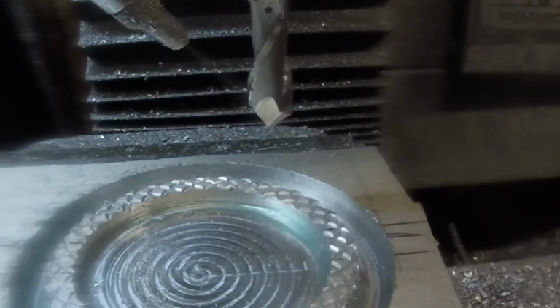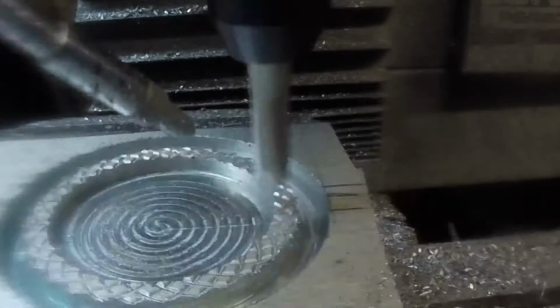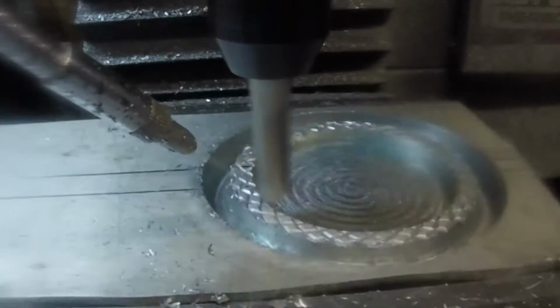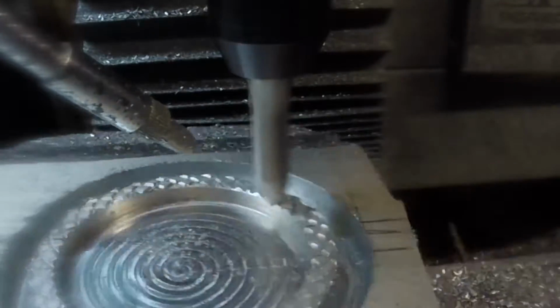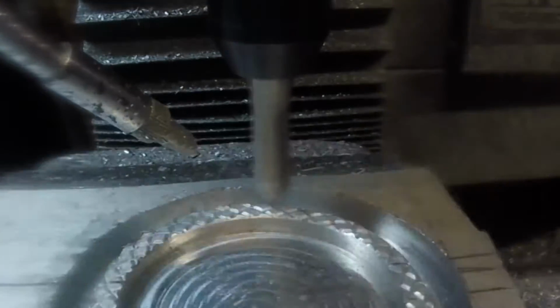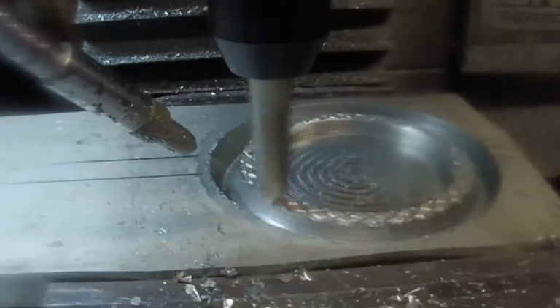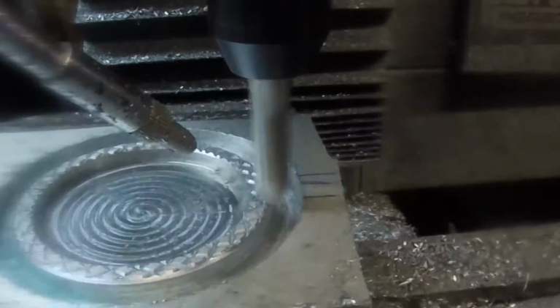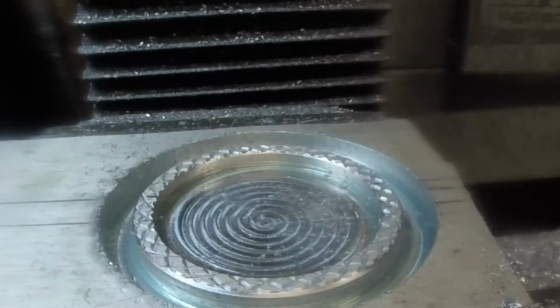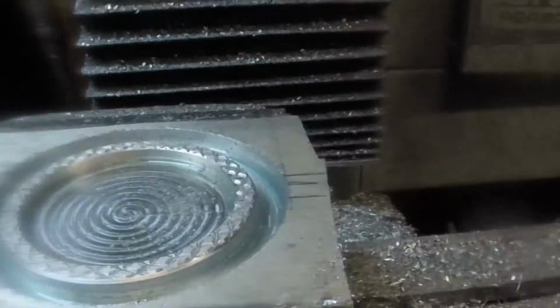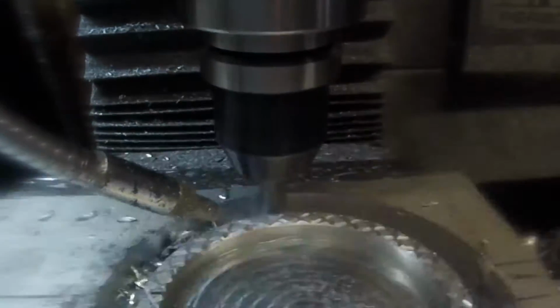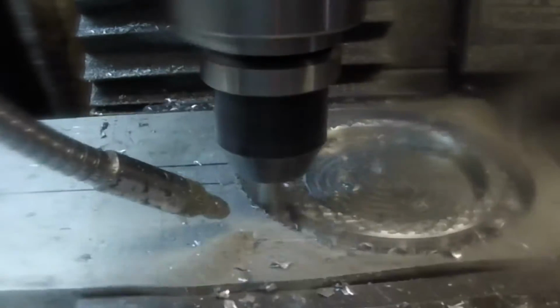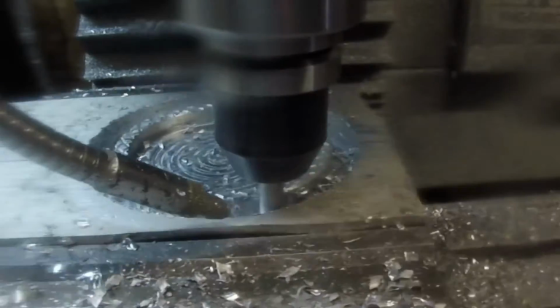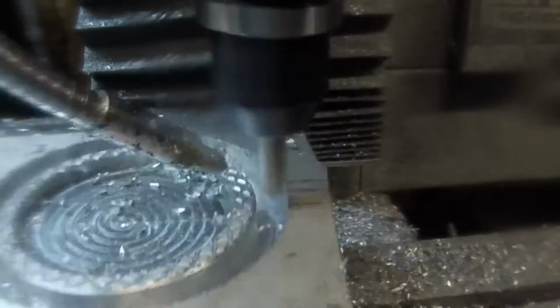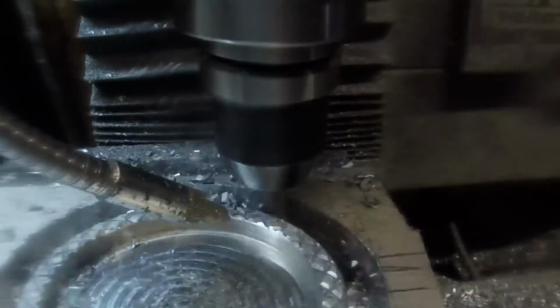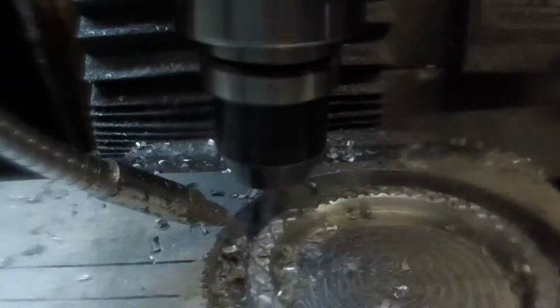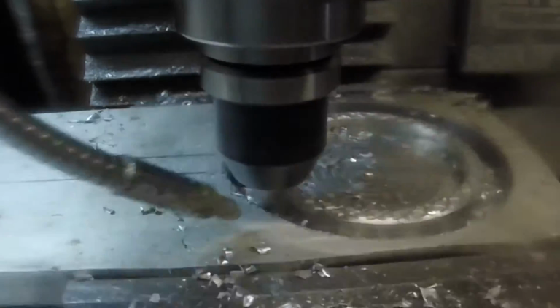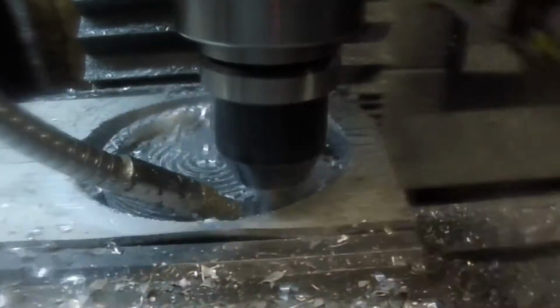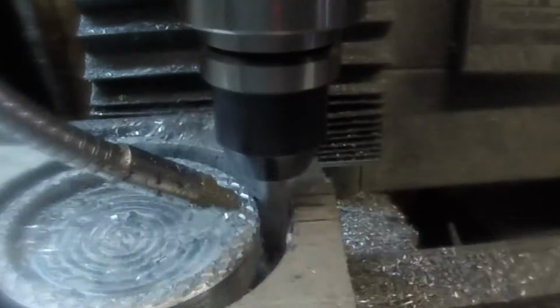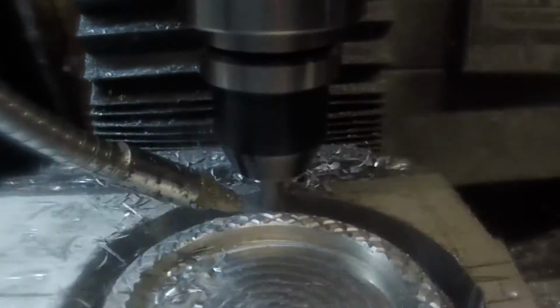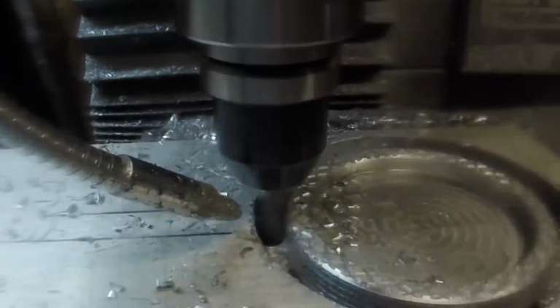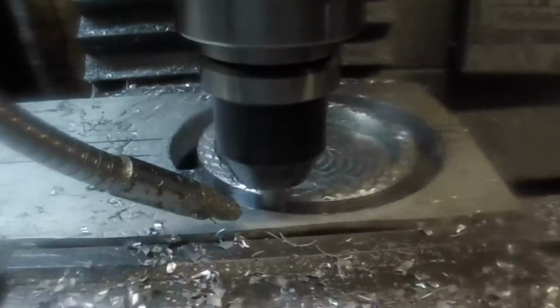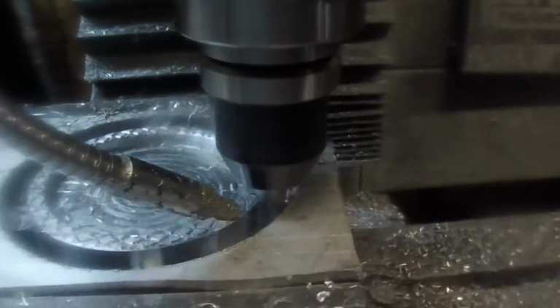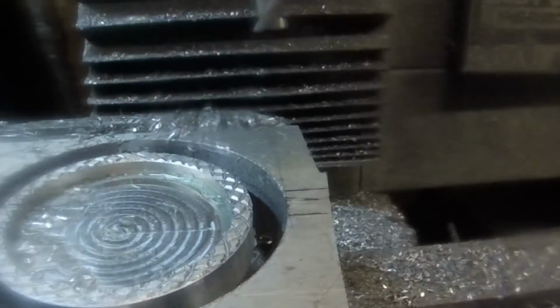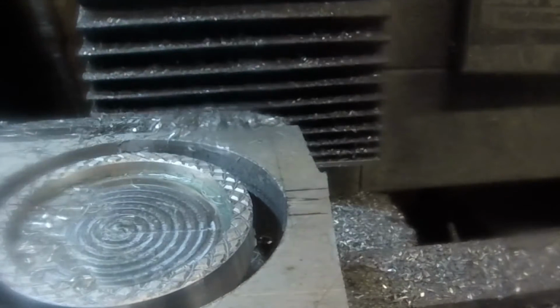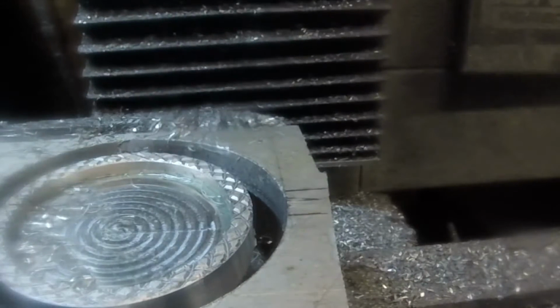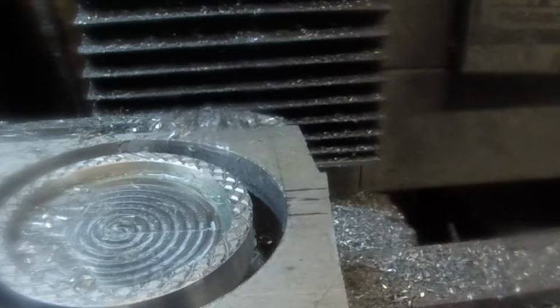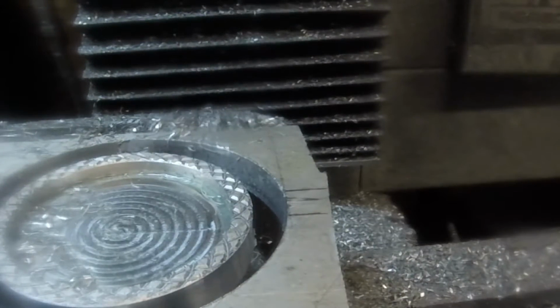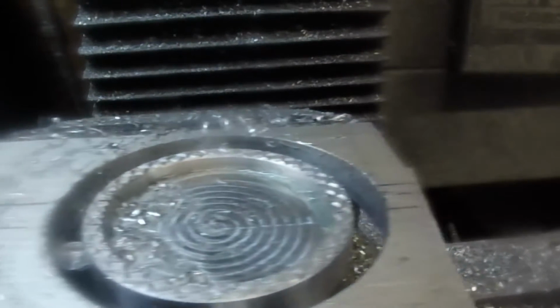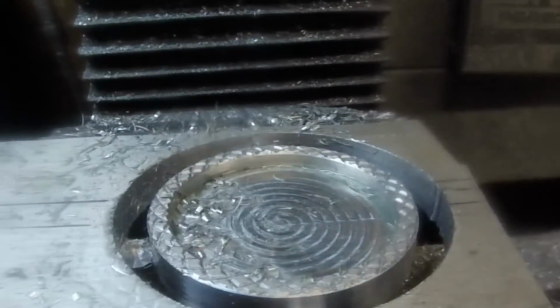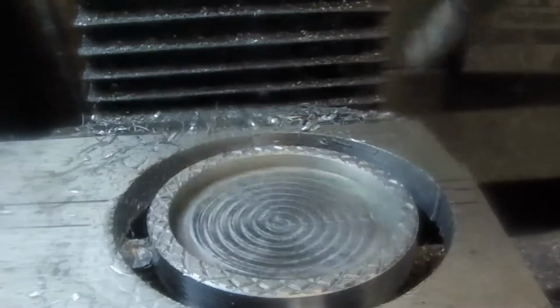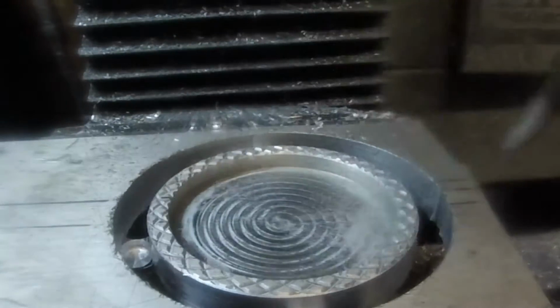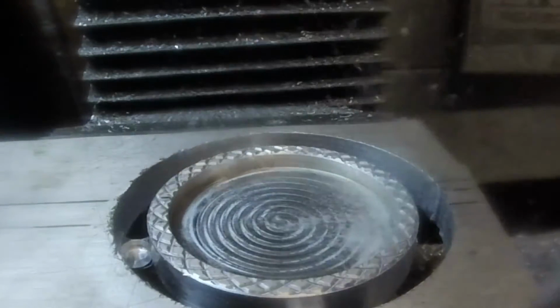Now we're going to chamfer the edges. Then we'll go ahead and cut all the way through and get it out of there. Looks like I cut through one of my holding tabs — fortunately the other three held it in place.